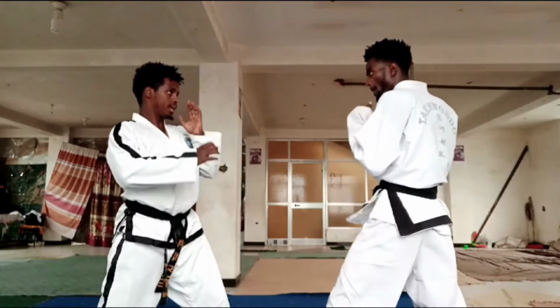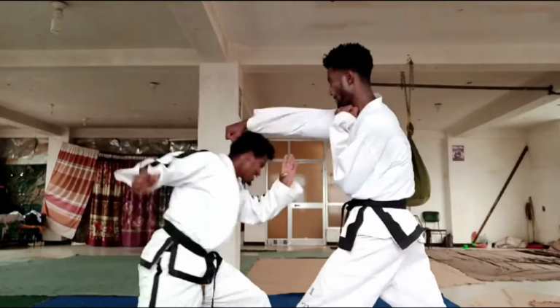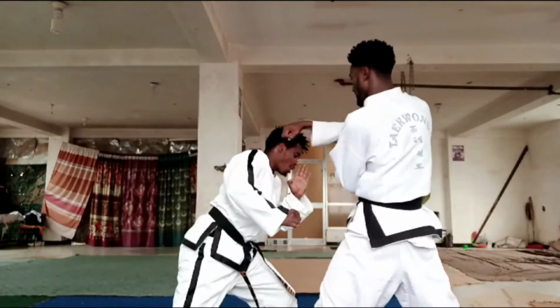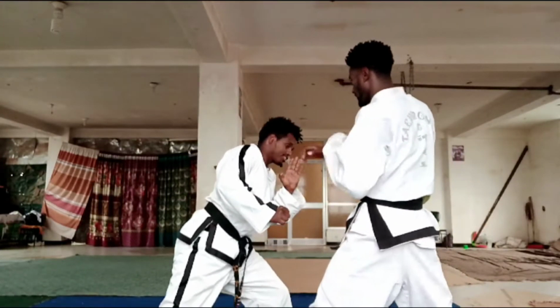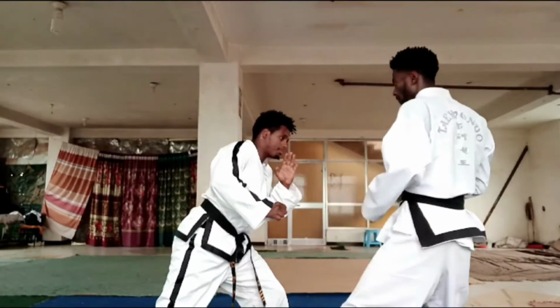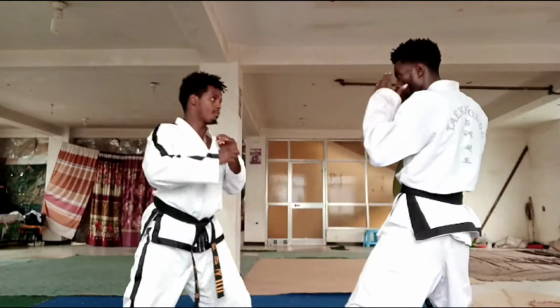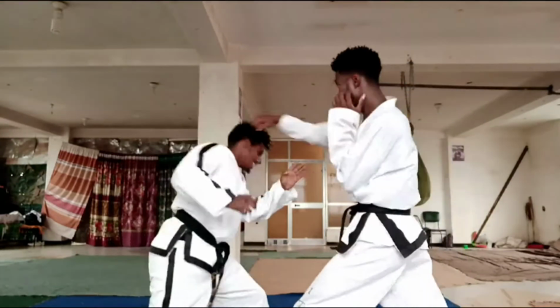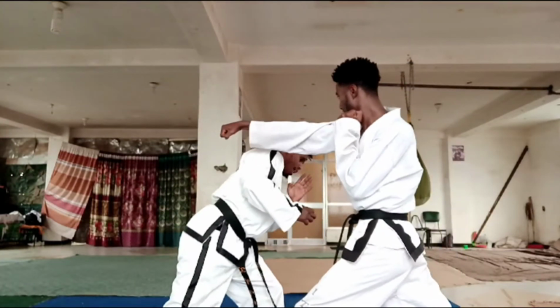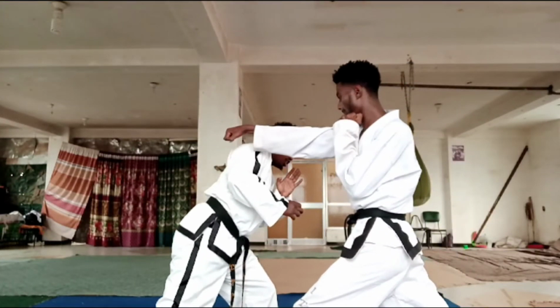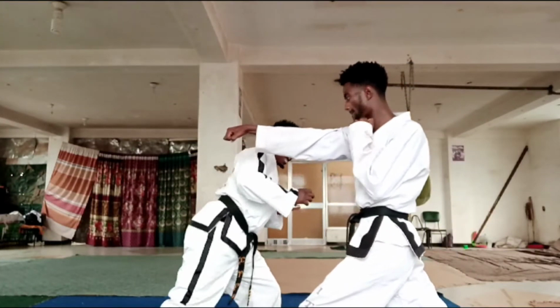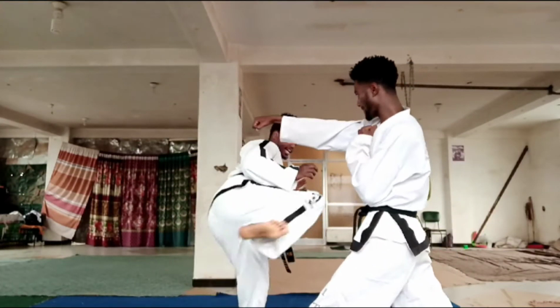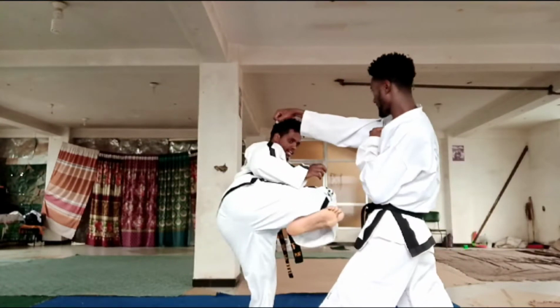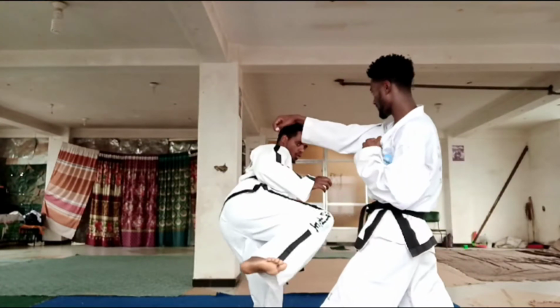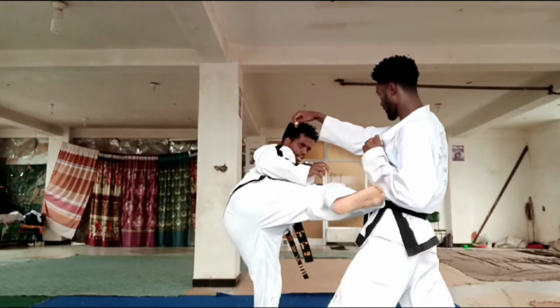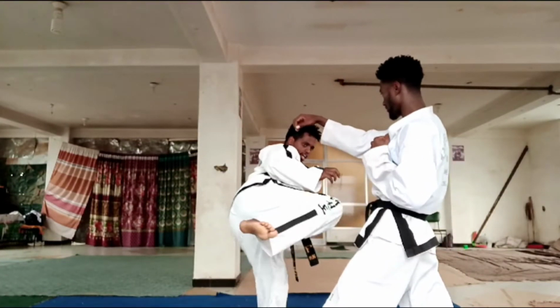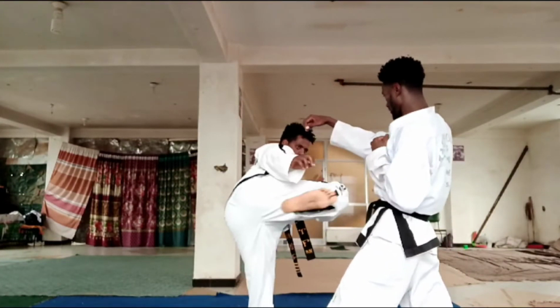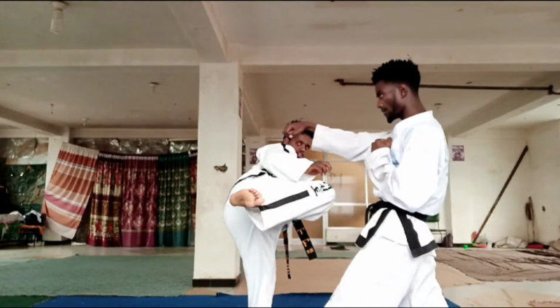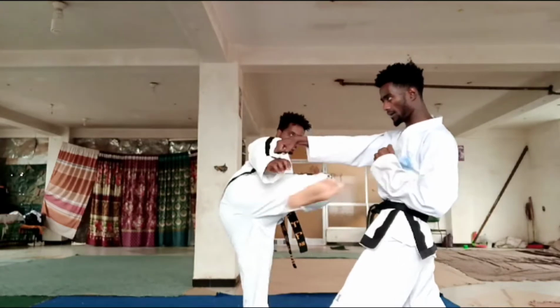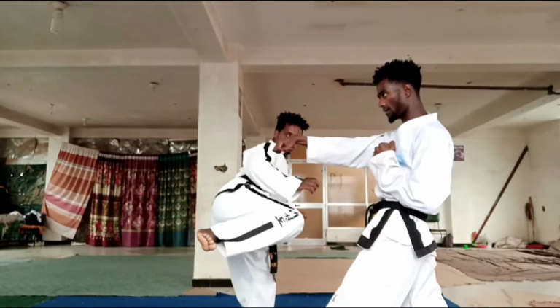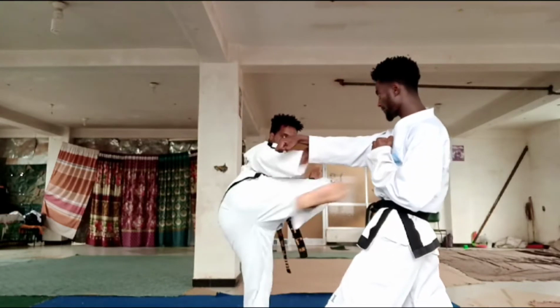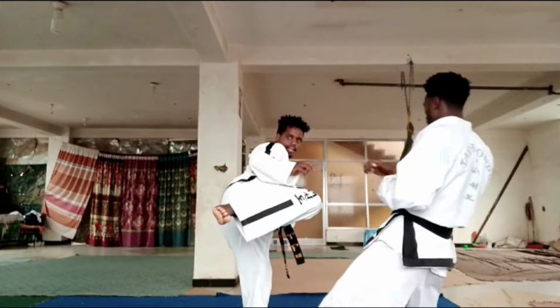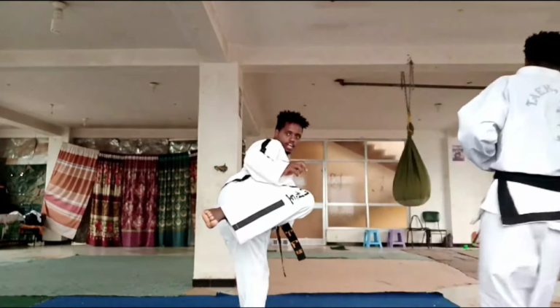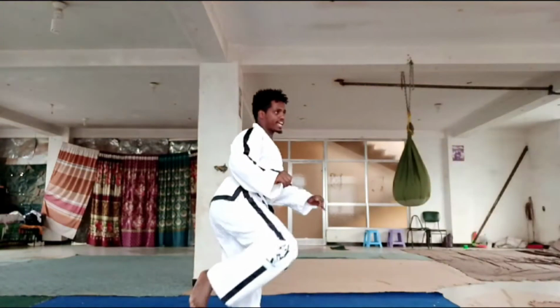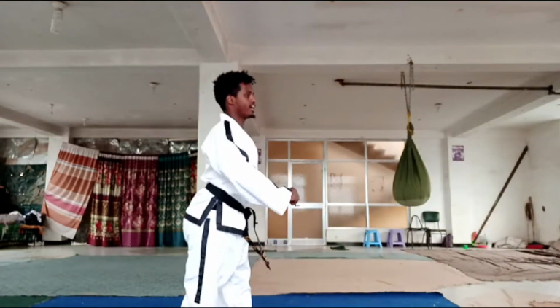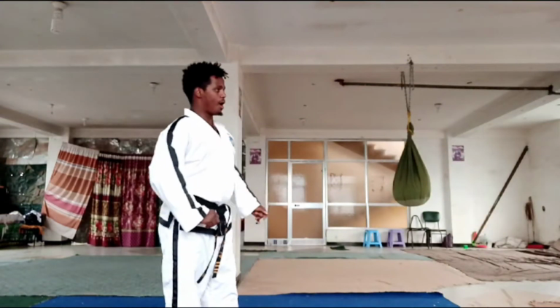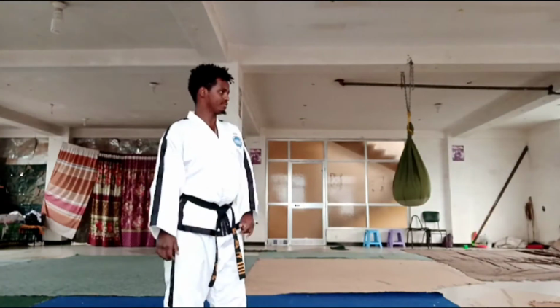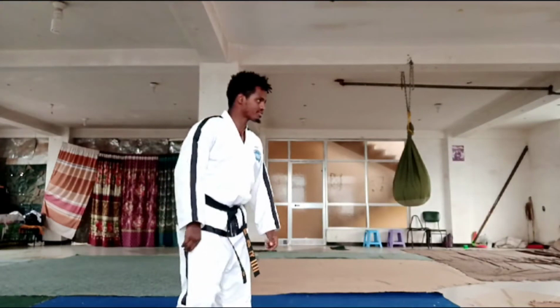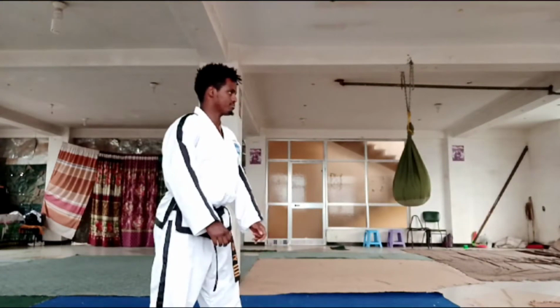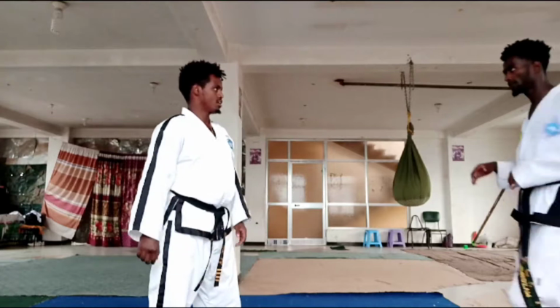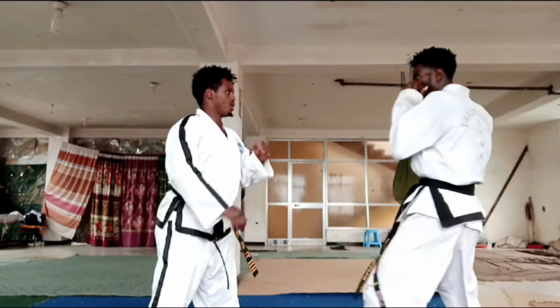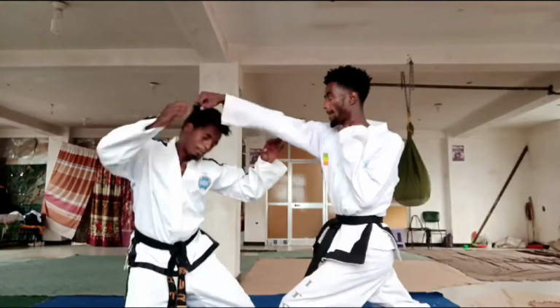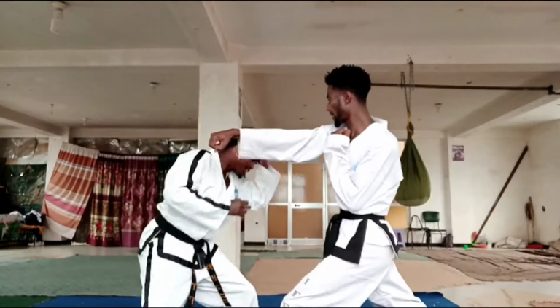When he punches, step out like this. Step out, then I kick him. Kick him — you see — kick him.